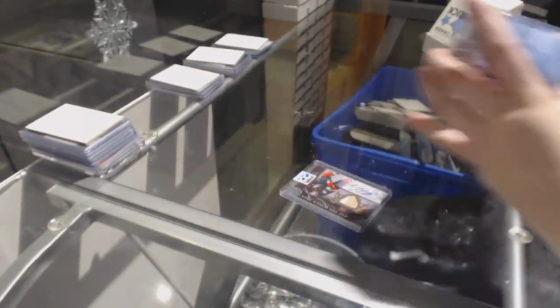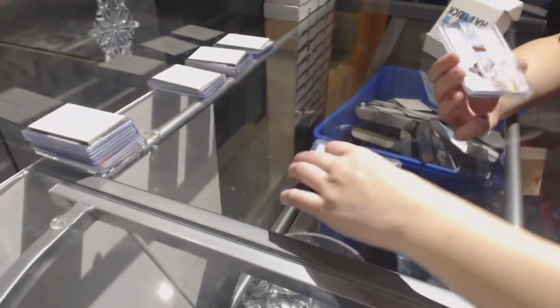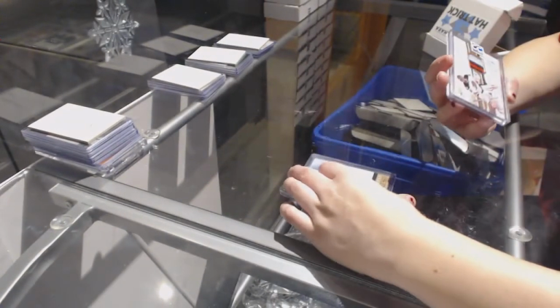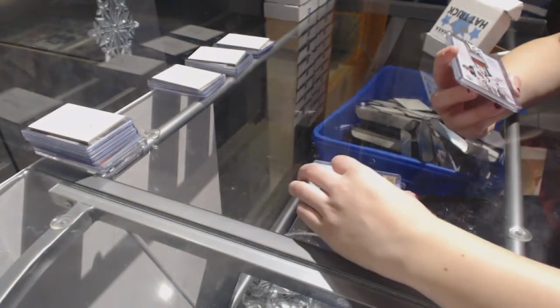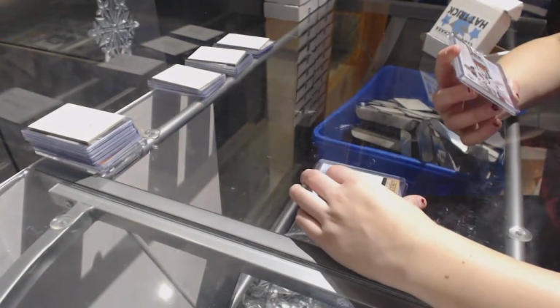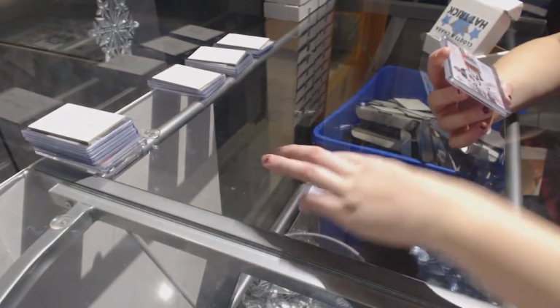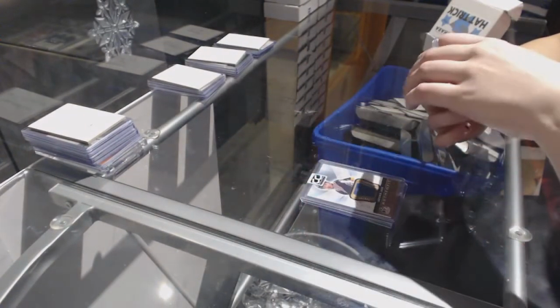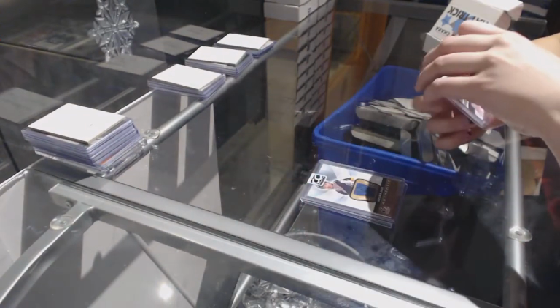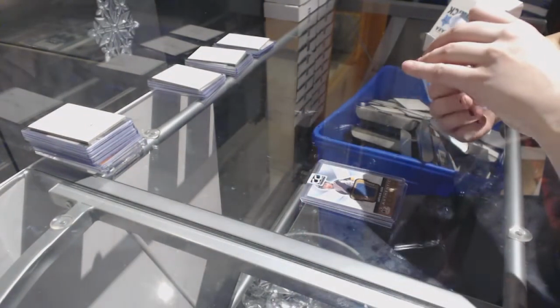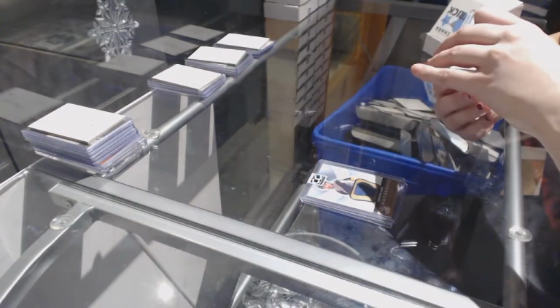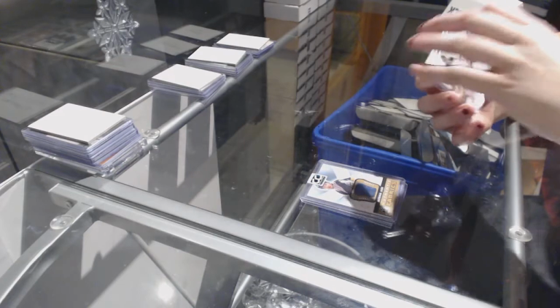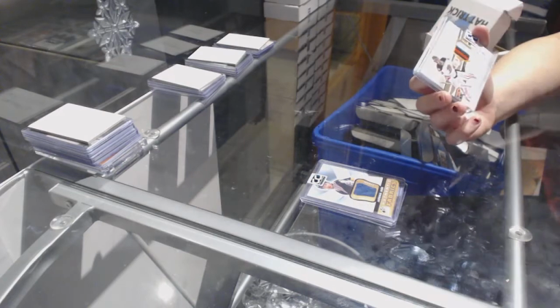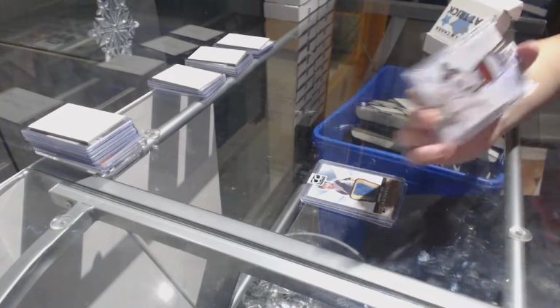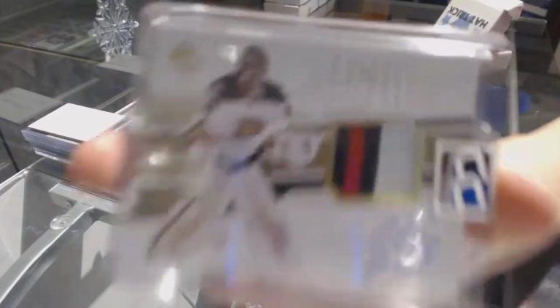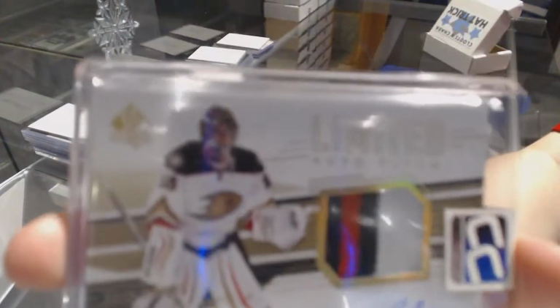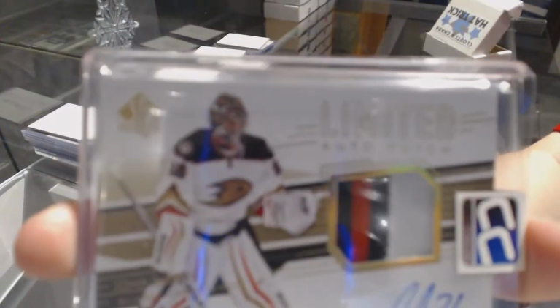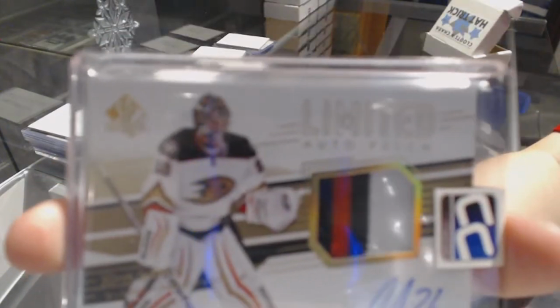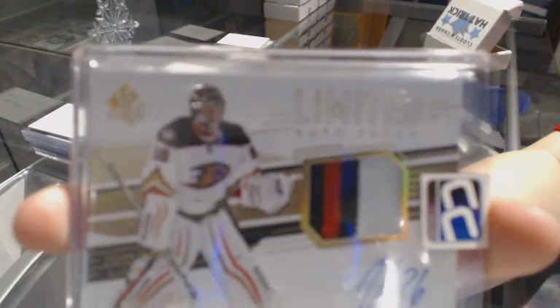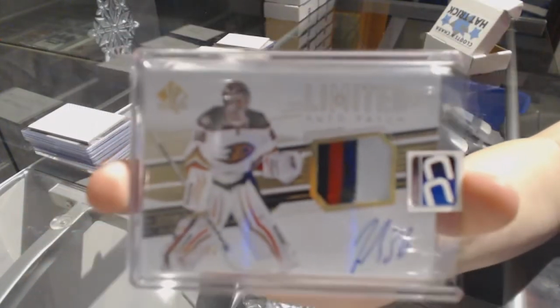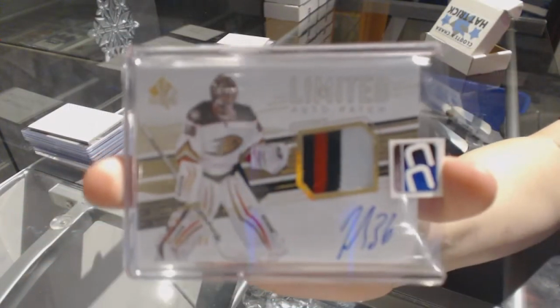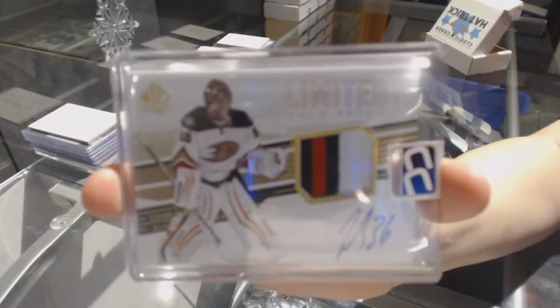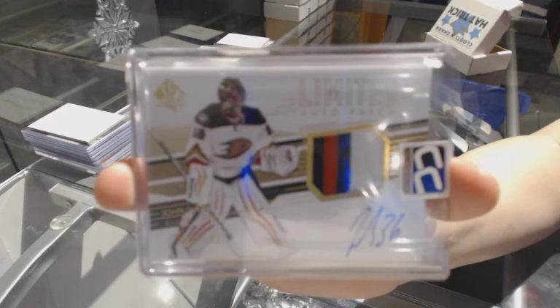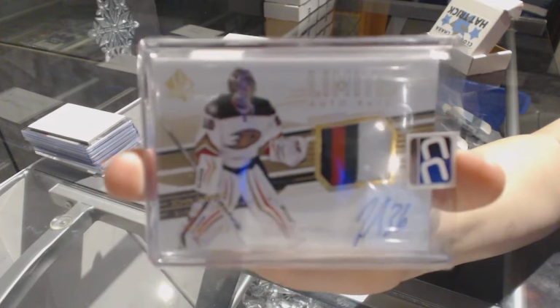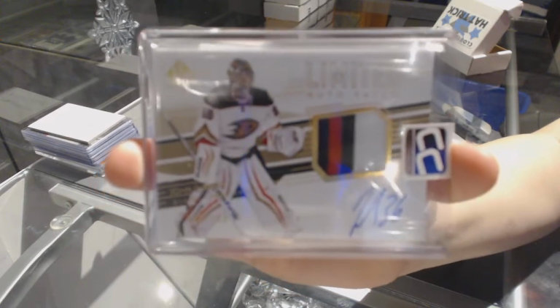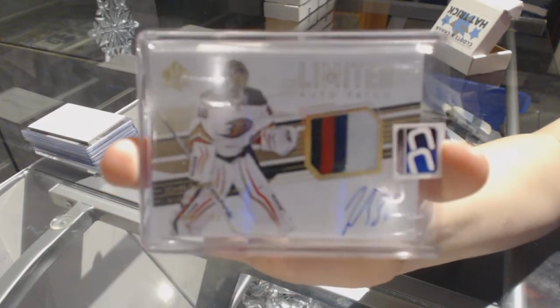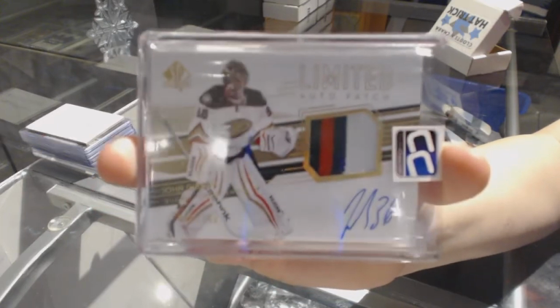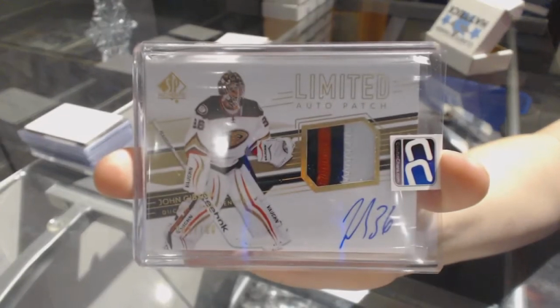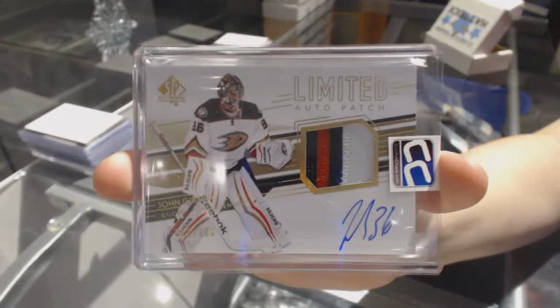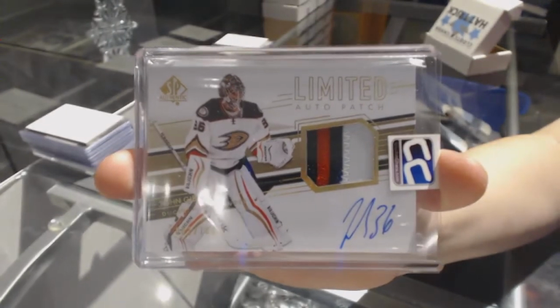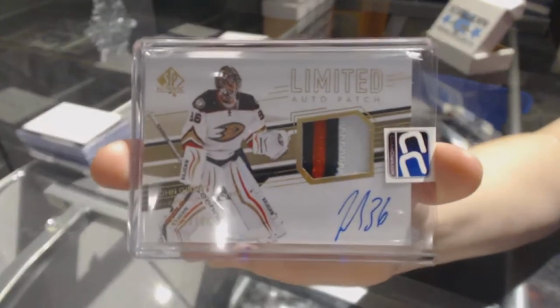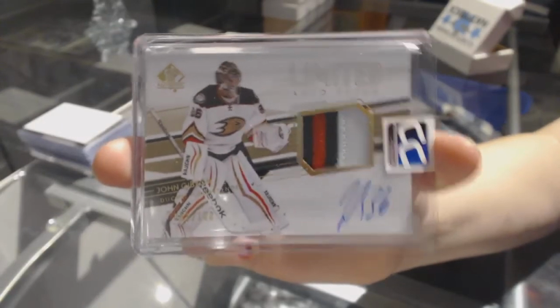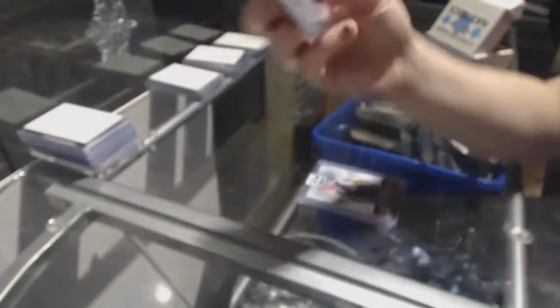And we've got a Limited Auto Patch three-color number to 100 of John Gibson.